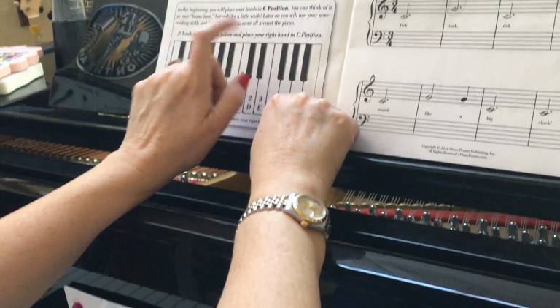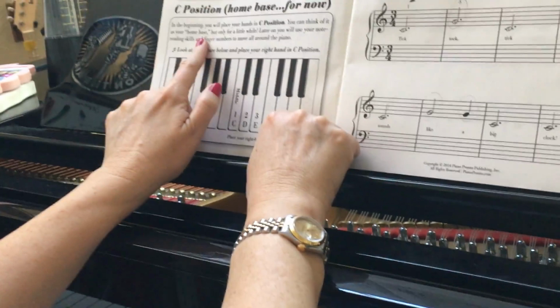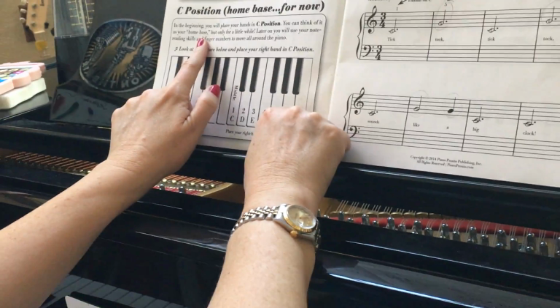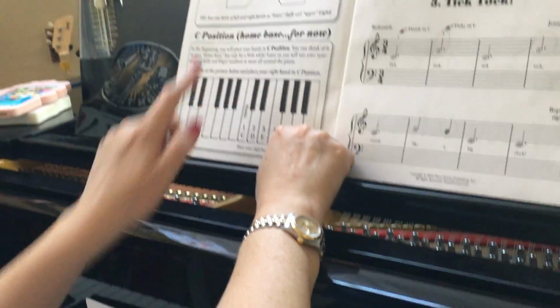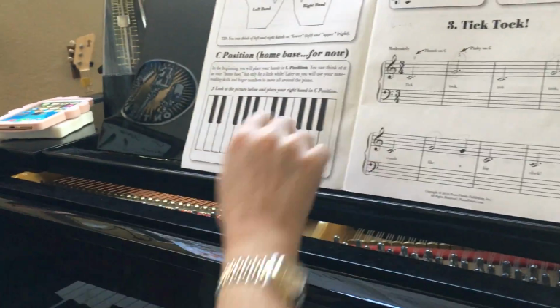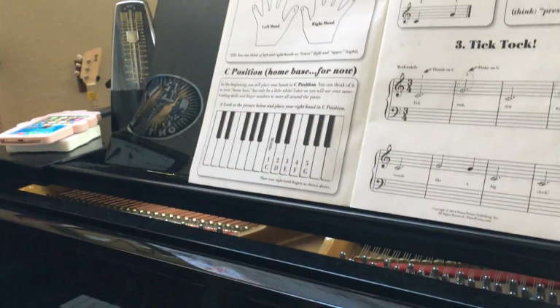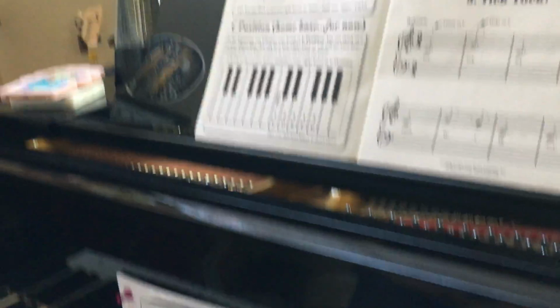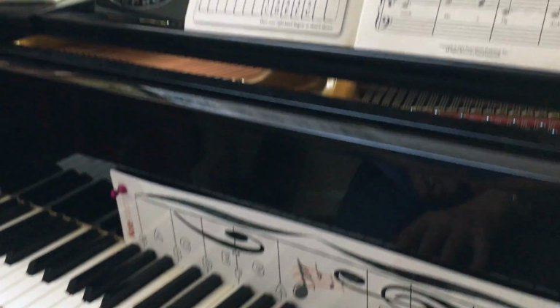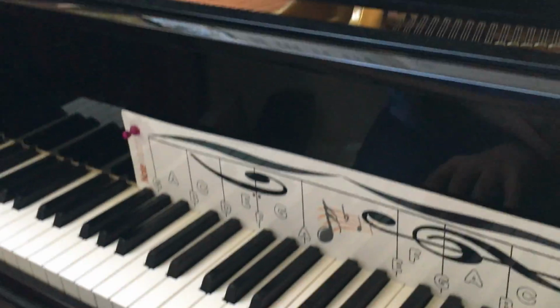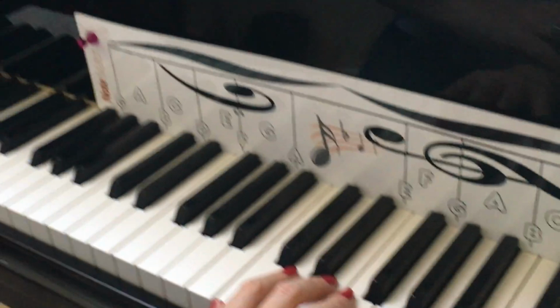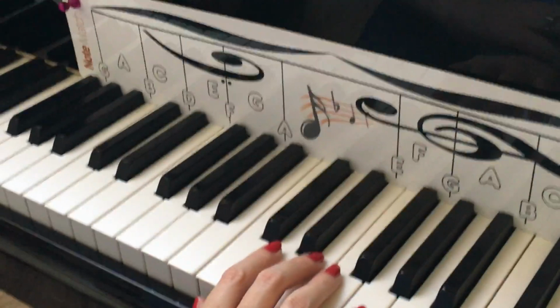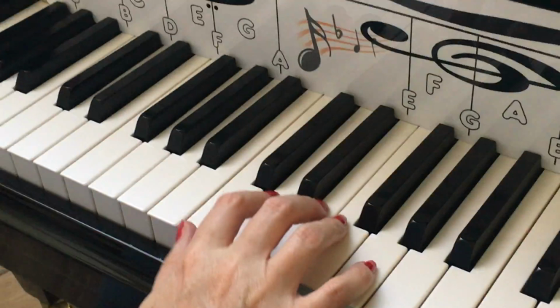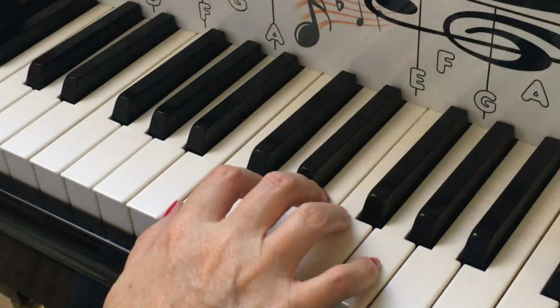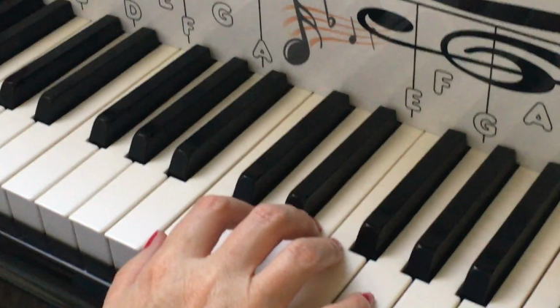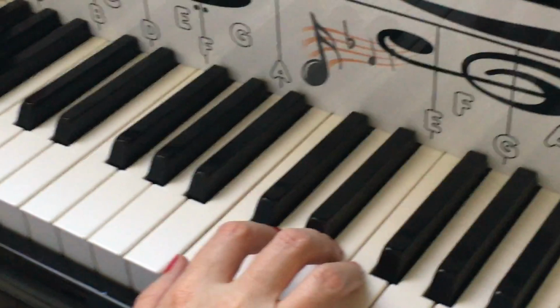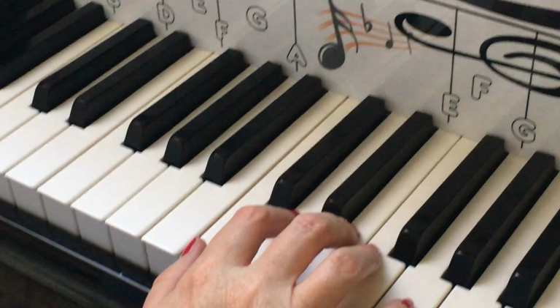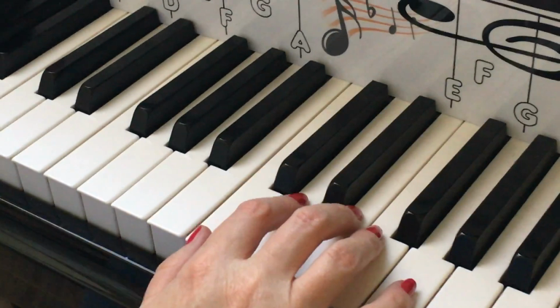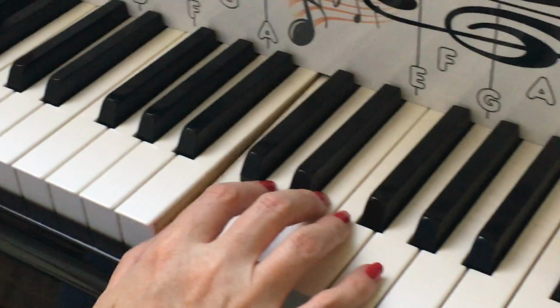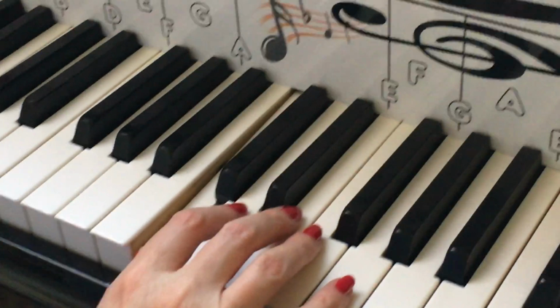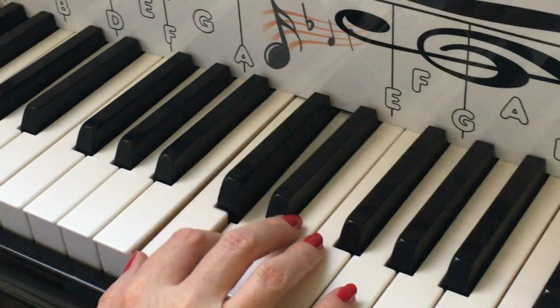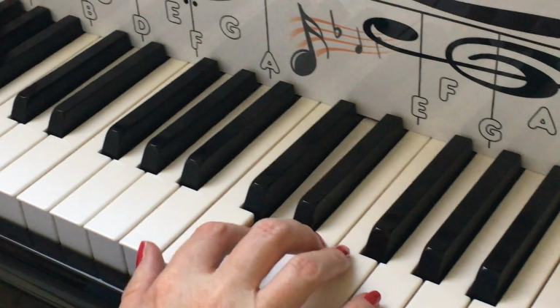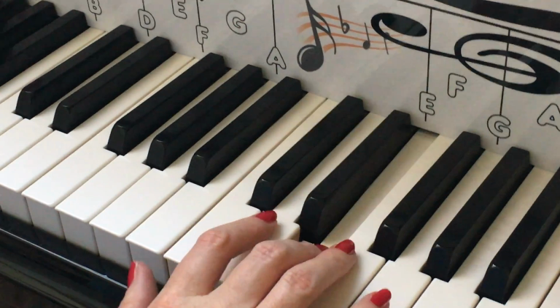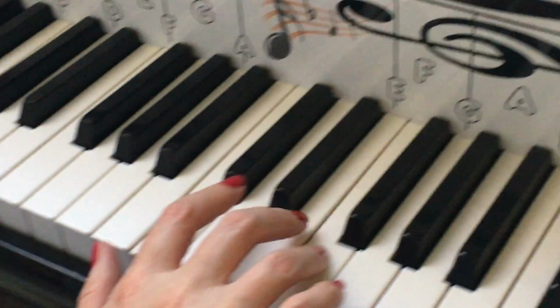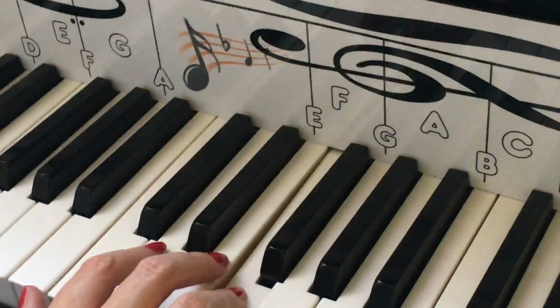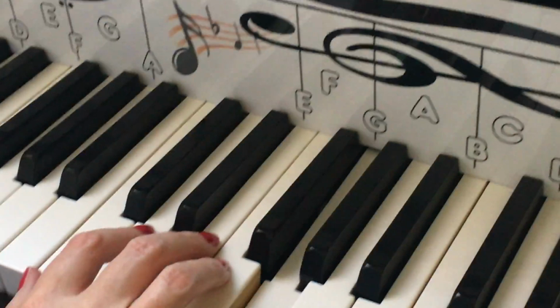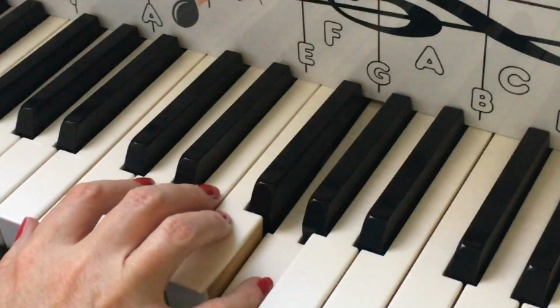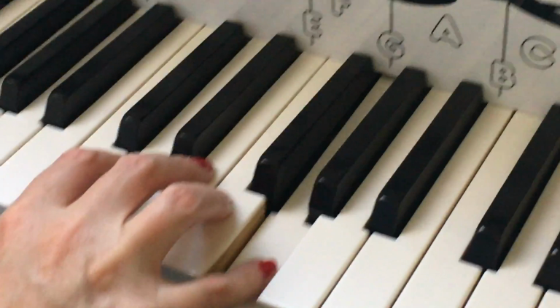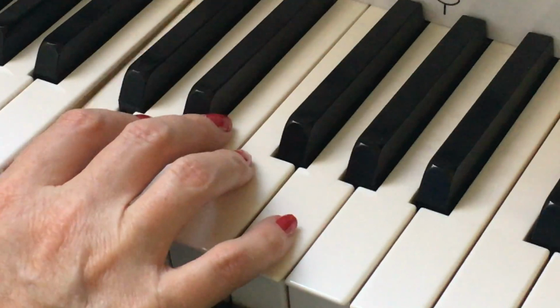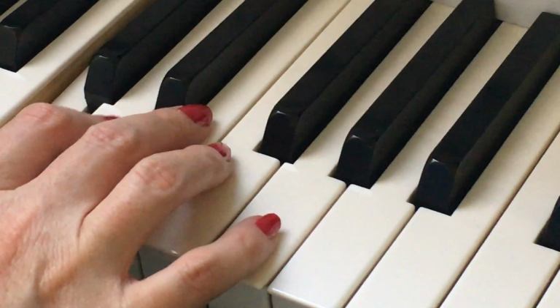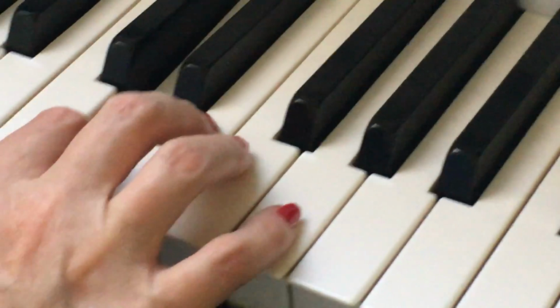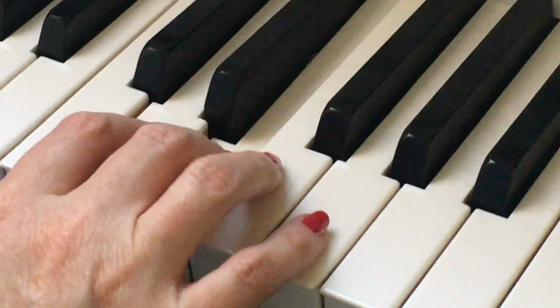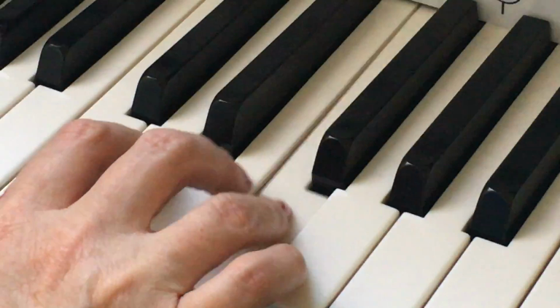There's also a C position — we can call it a mini C scale: C, D, E, F, G. And this is a great warm-up to do.